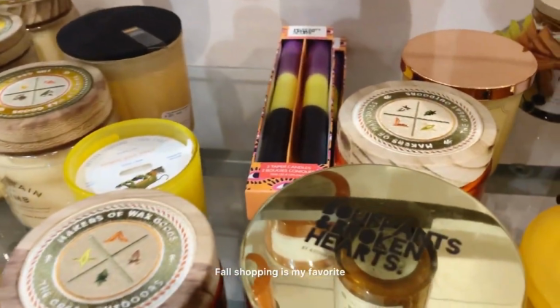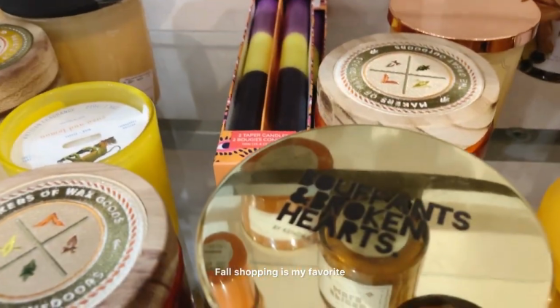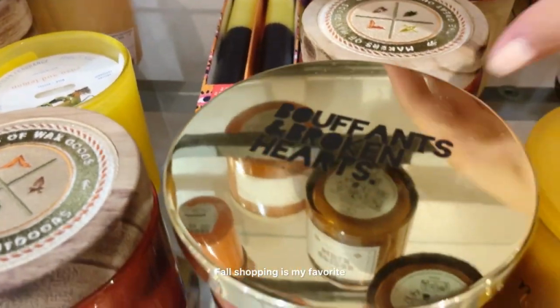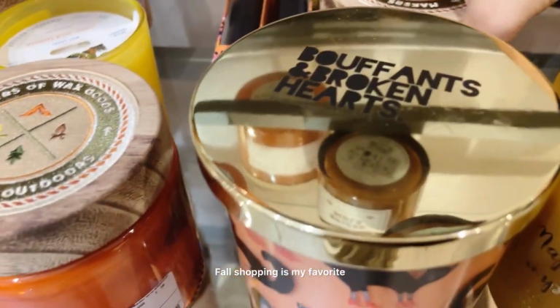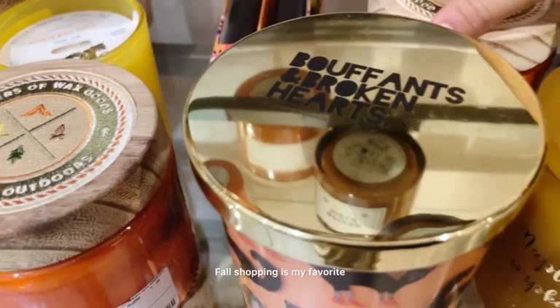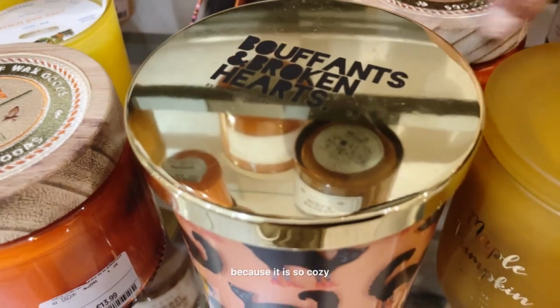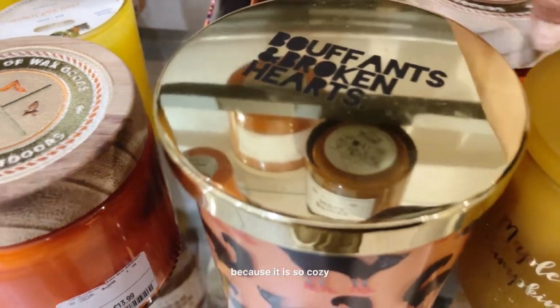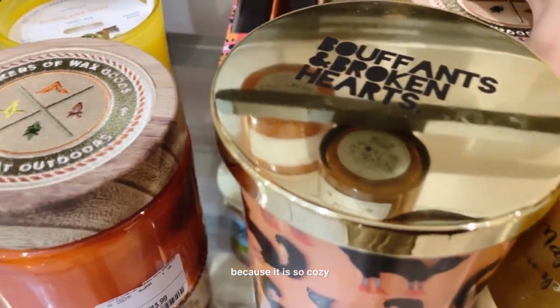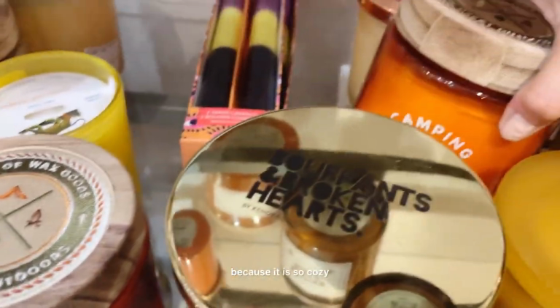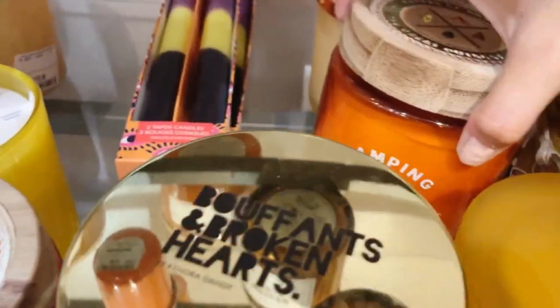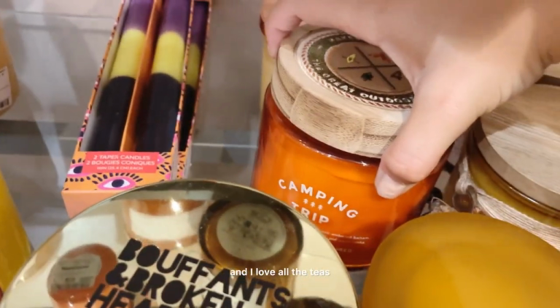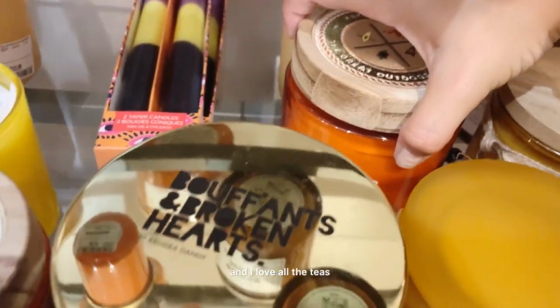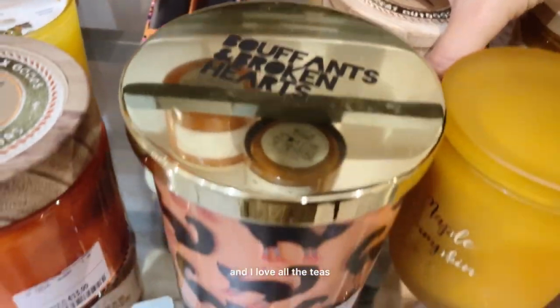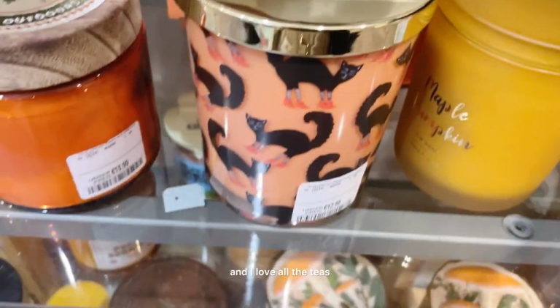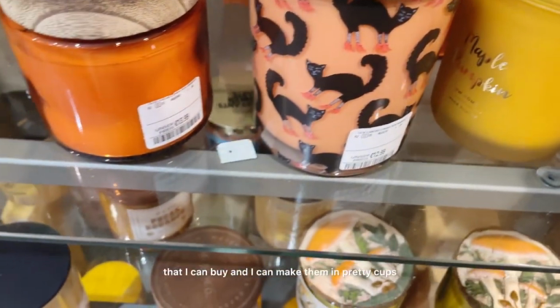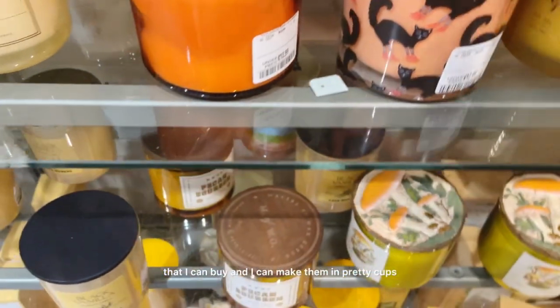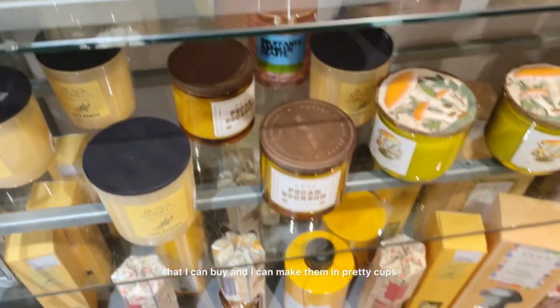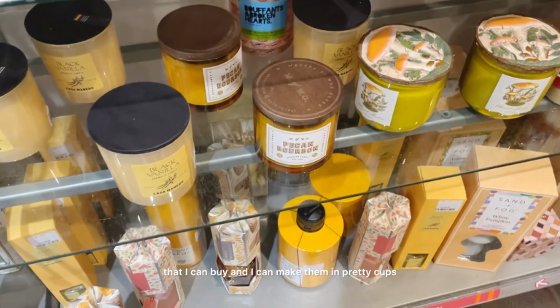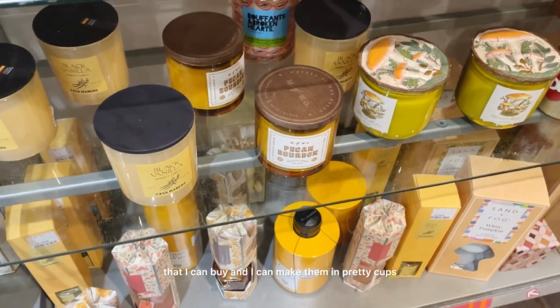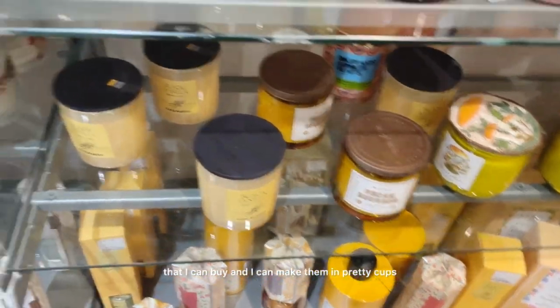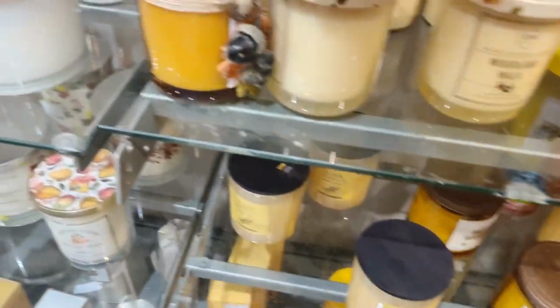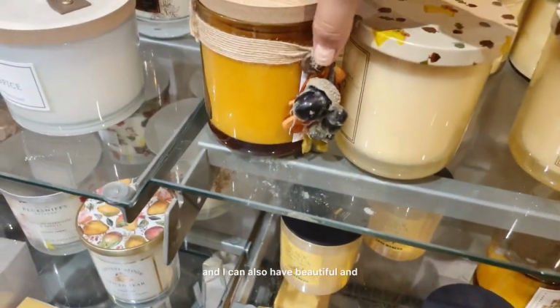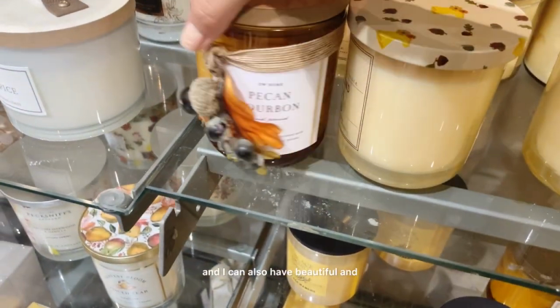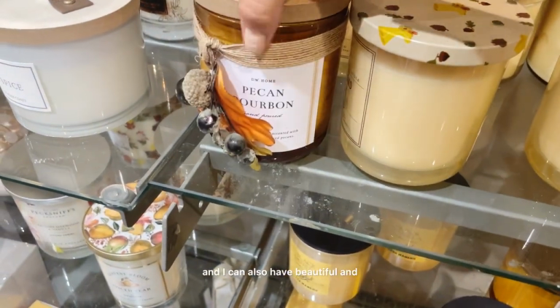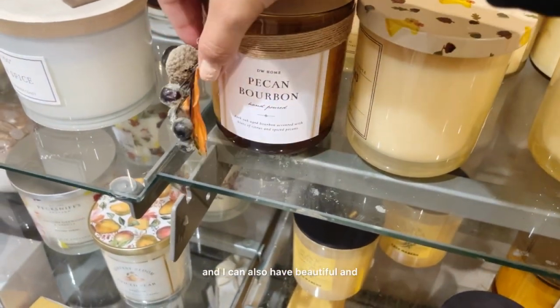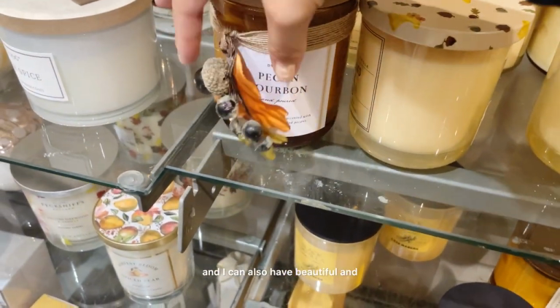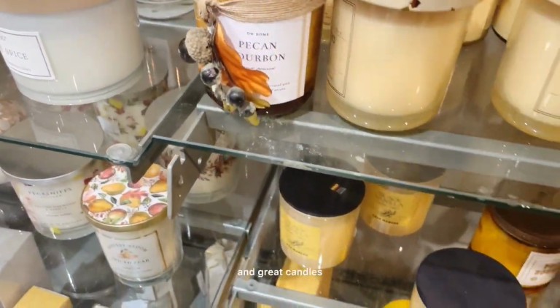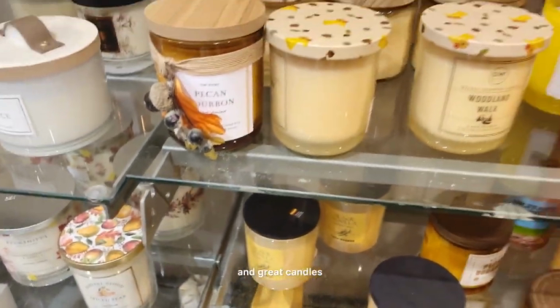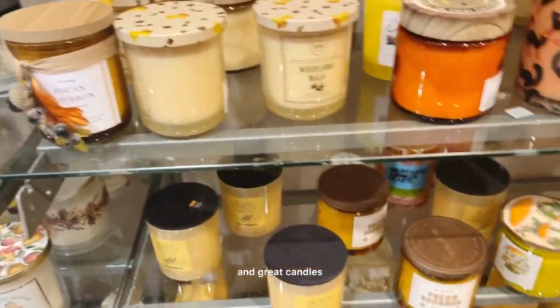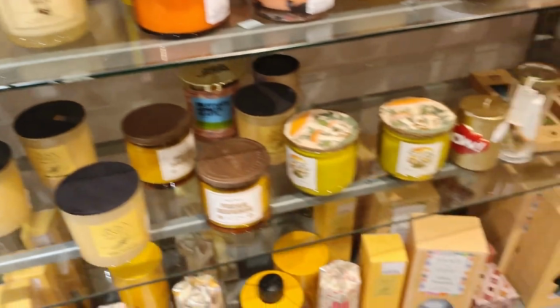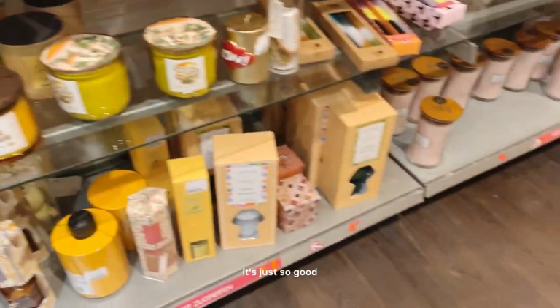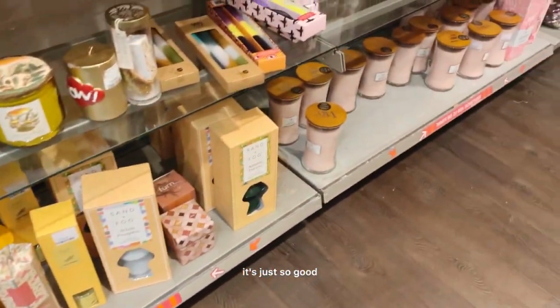Fall shopping is my favorite because it is so cozy. I love all the teas that I can buy, I can make them in pretty cups, and I can also have beautiful candles. It's just so good.